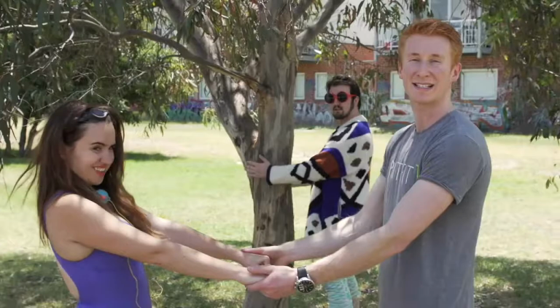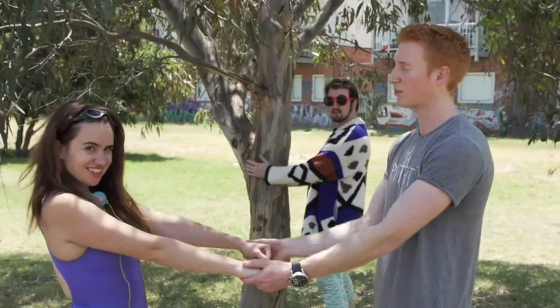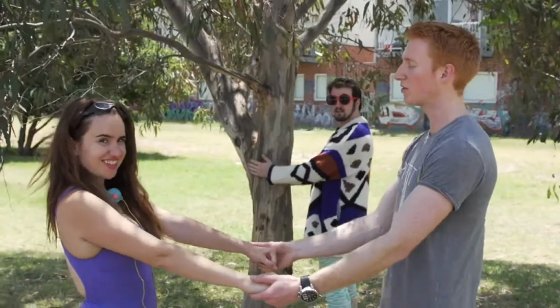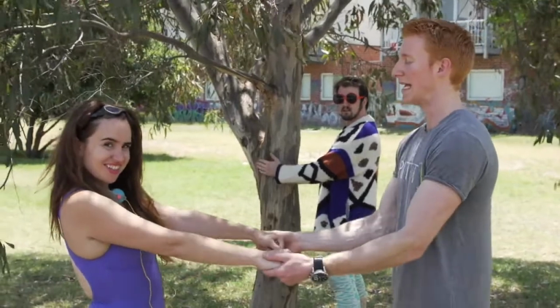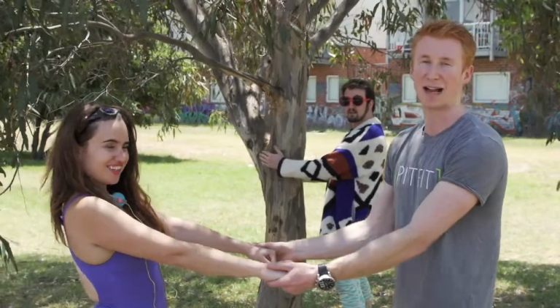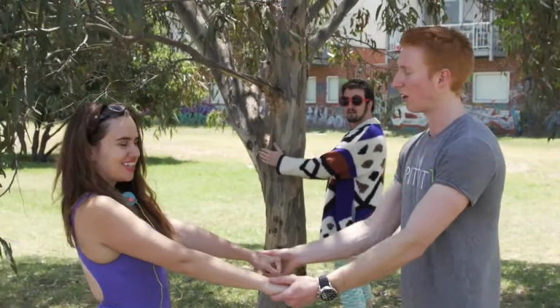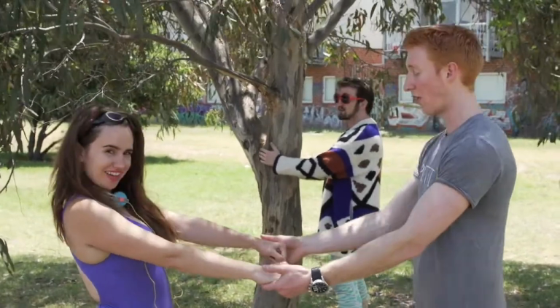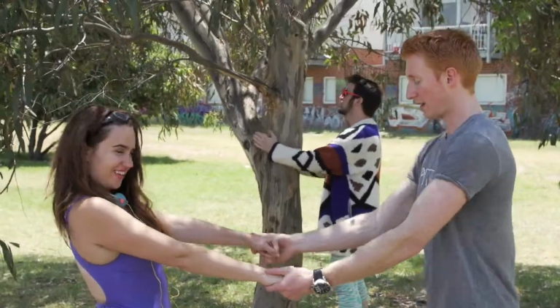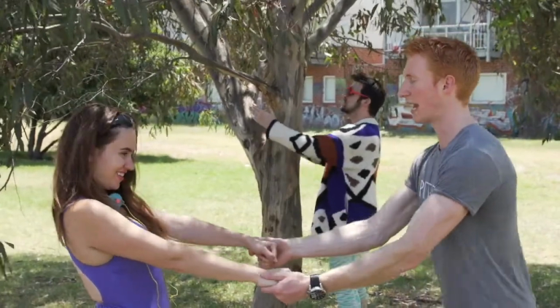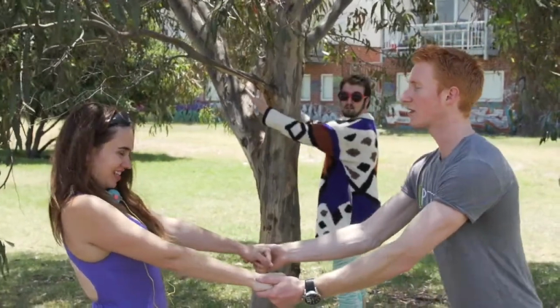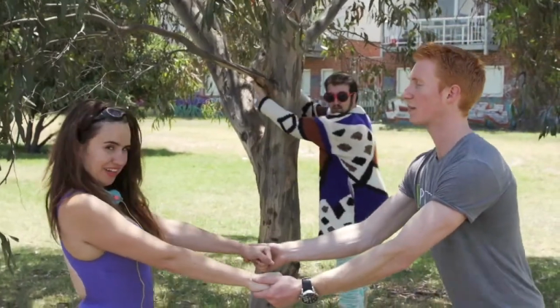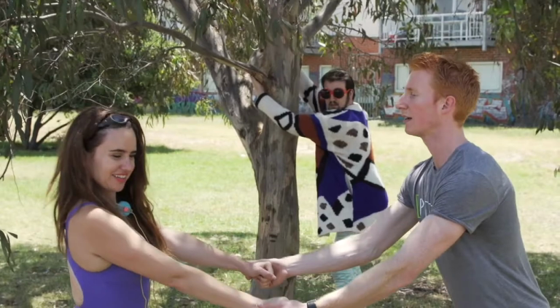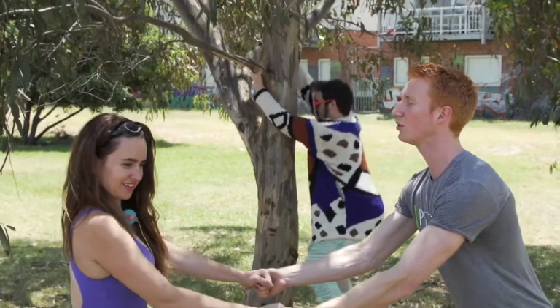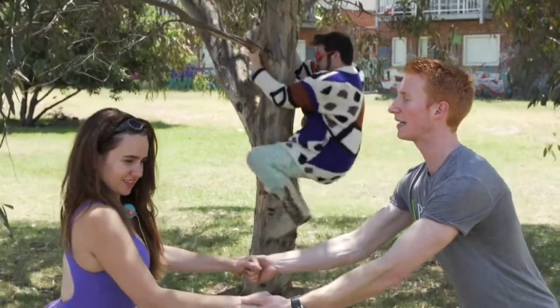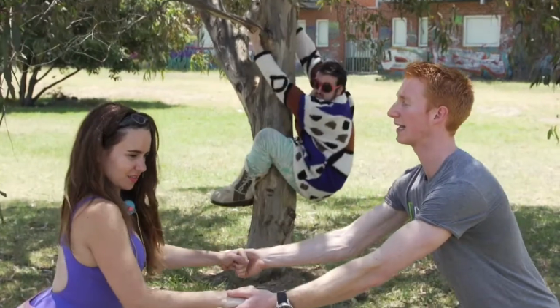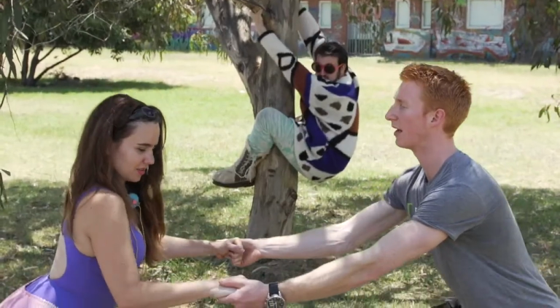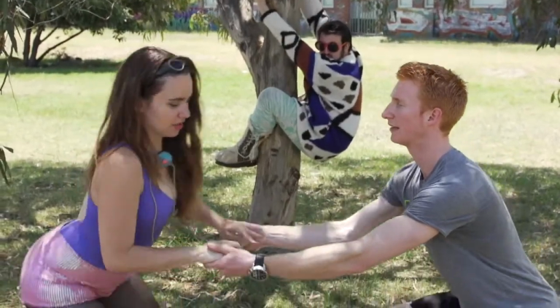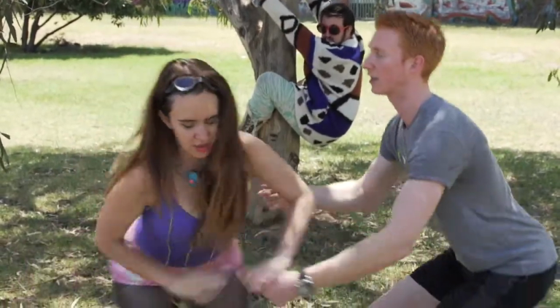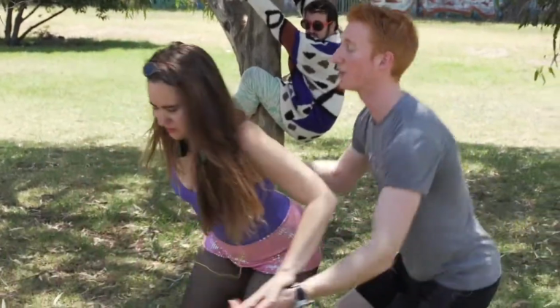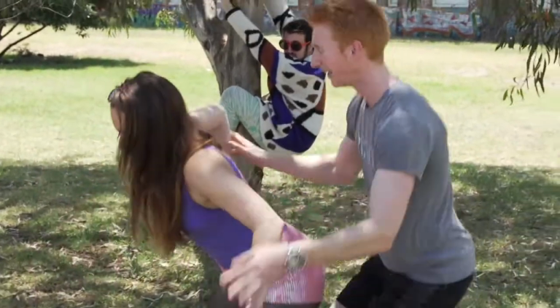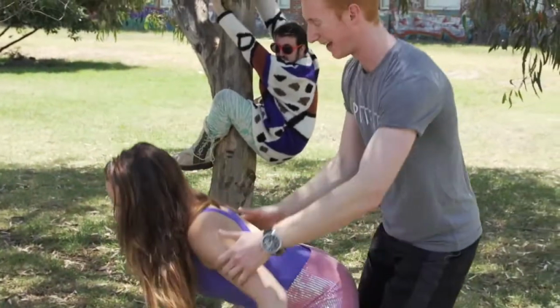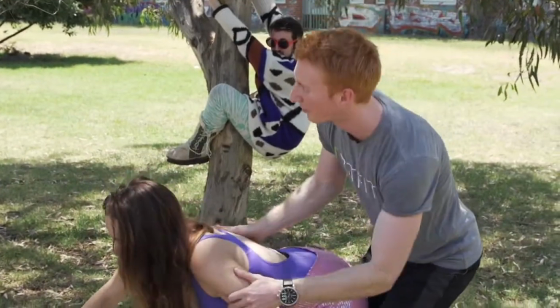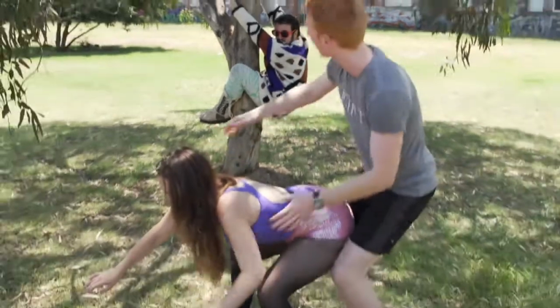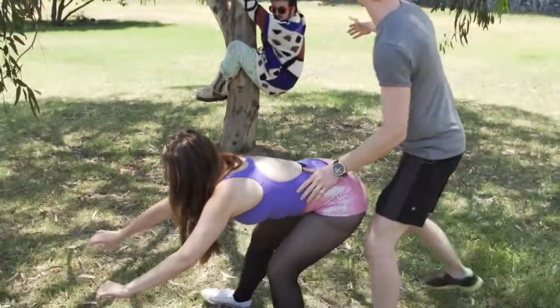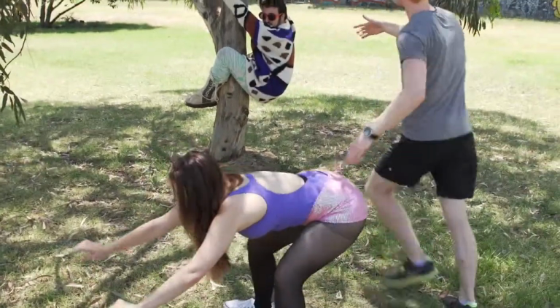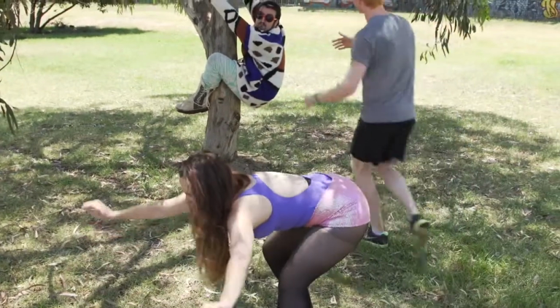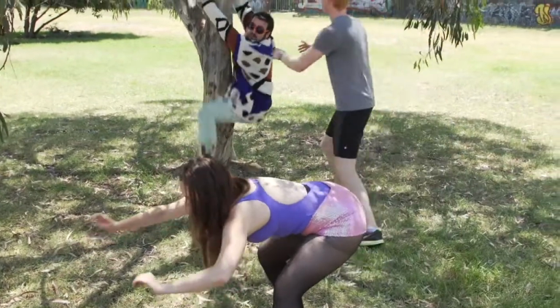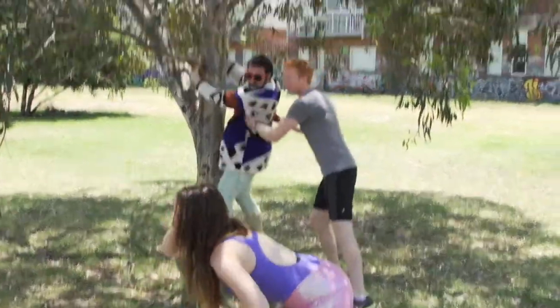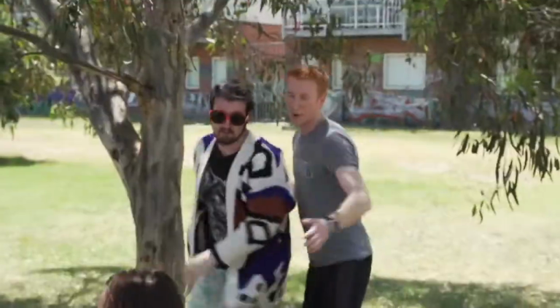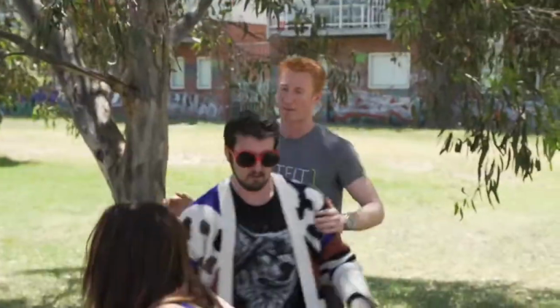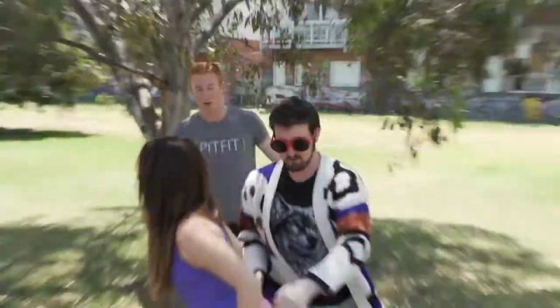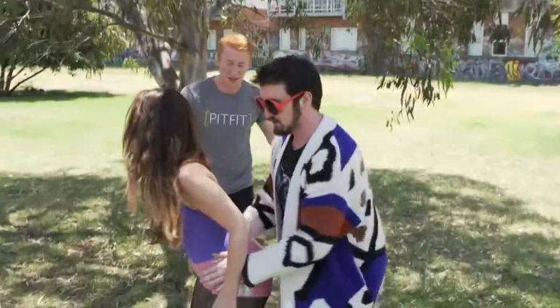The next exercise we're going to do is a partnered squat. Alright, hold hands, squatting back. Use your weight against mine. That's nice. Harrion, get off the tree, mate. Jump on up. Hold hands, guys.